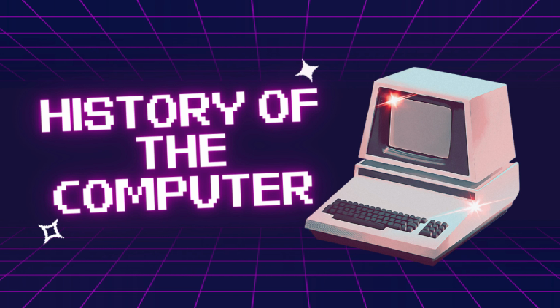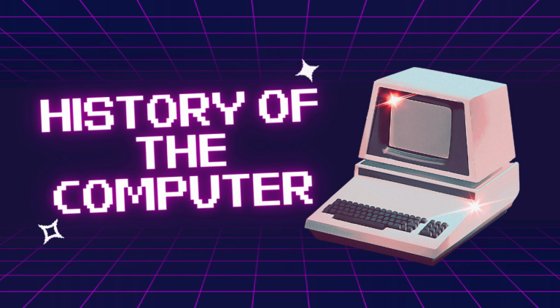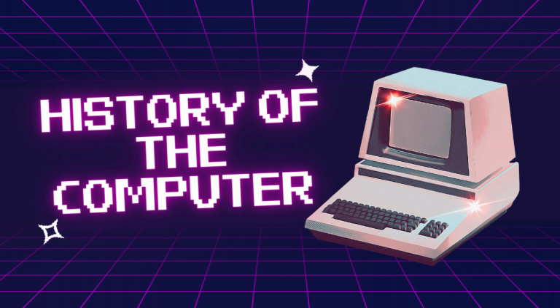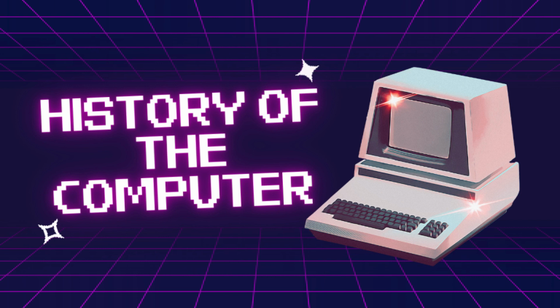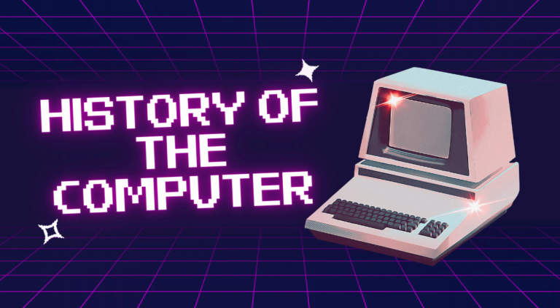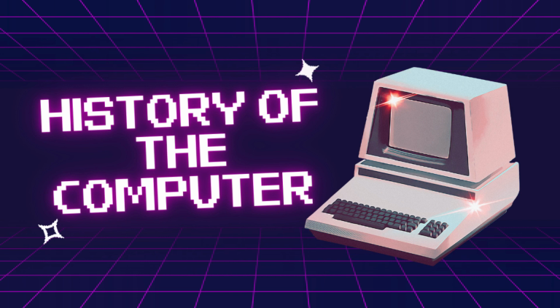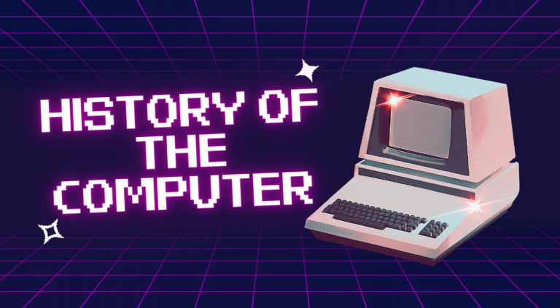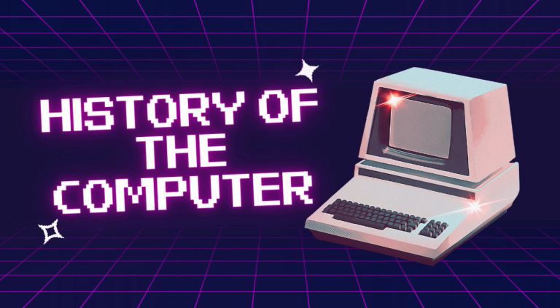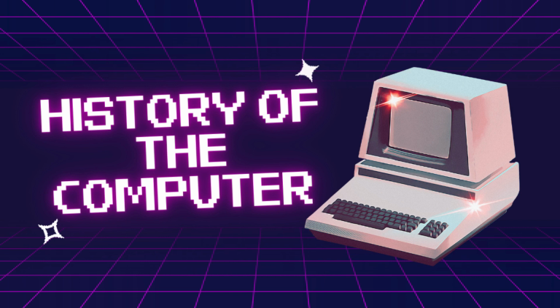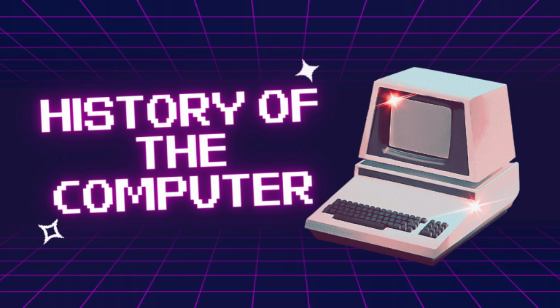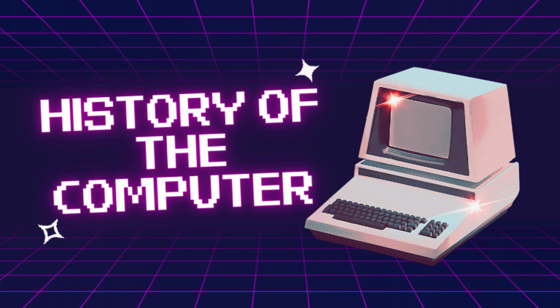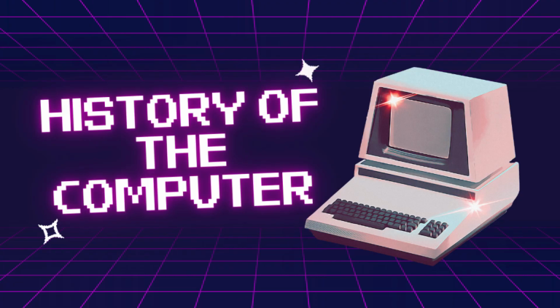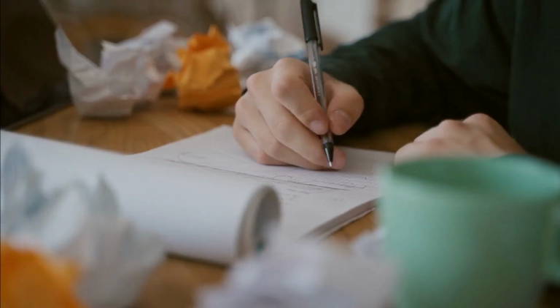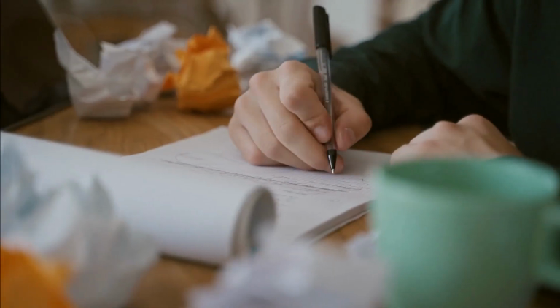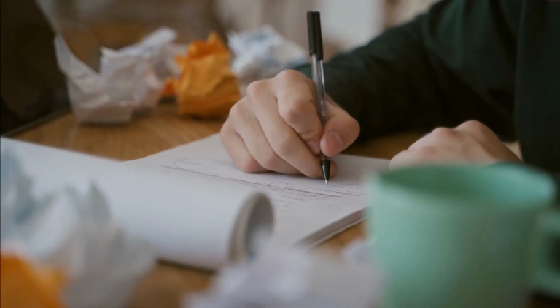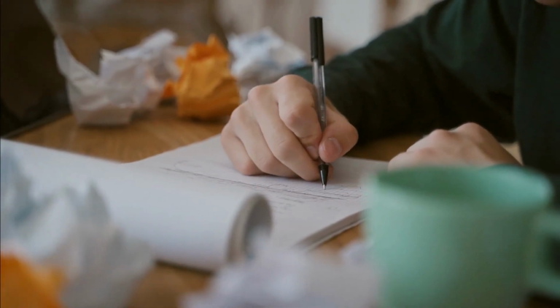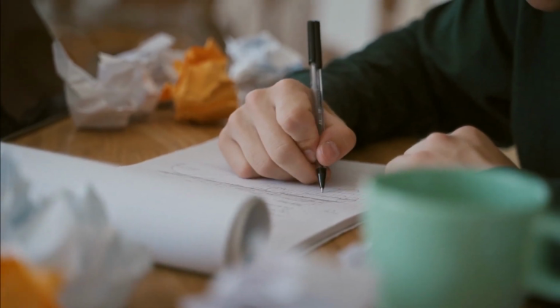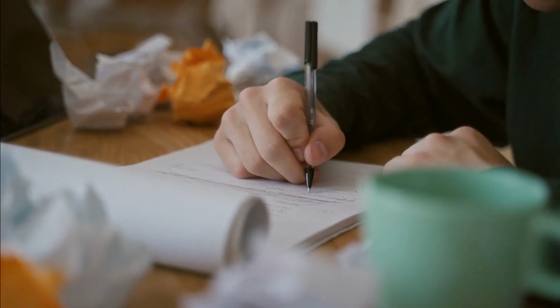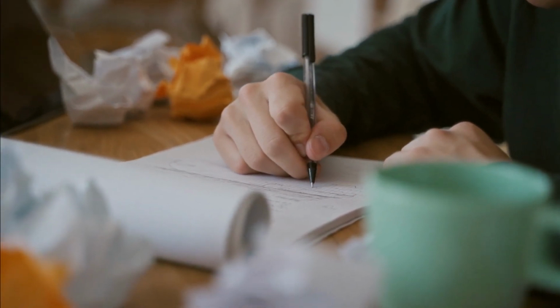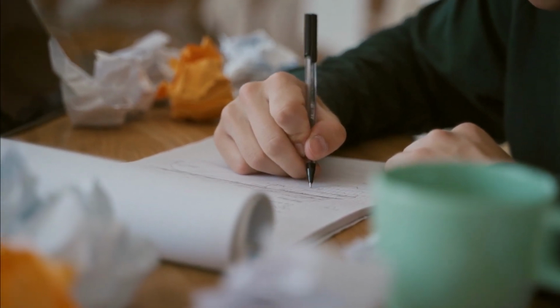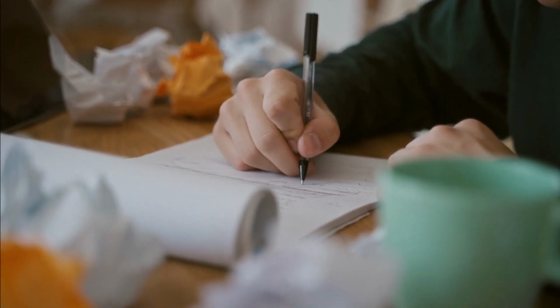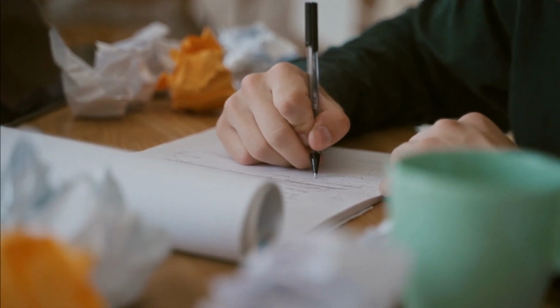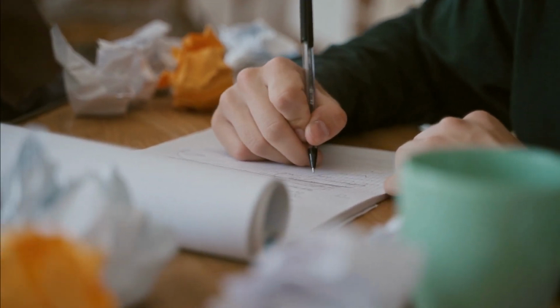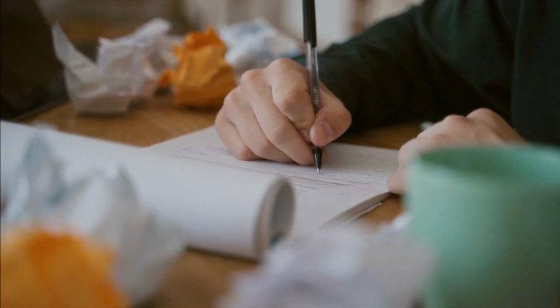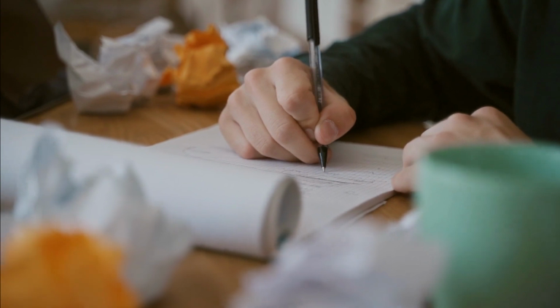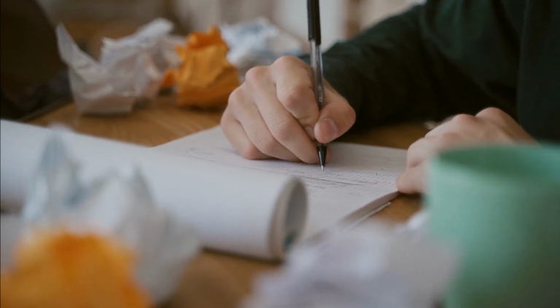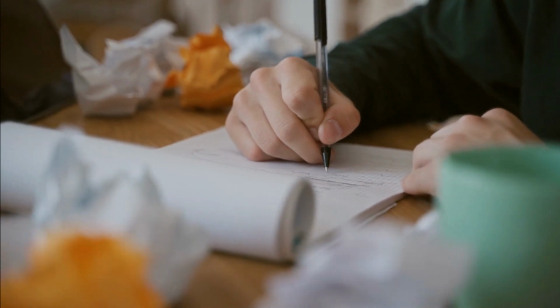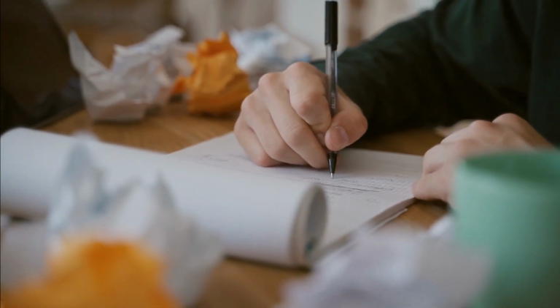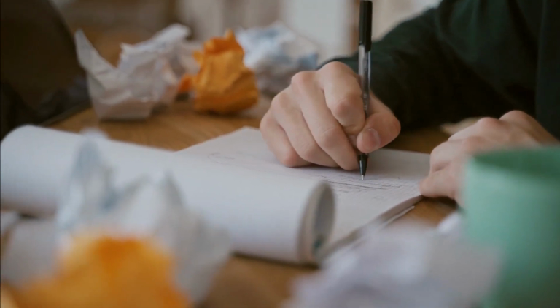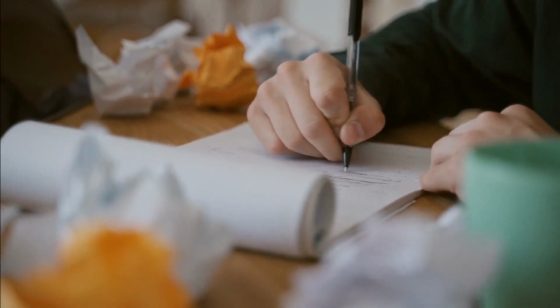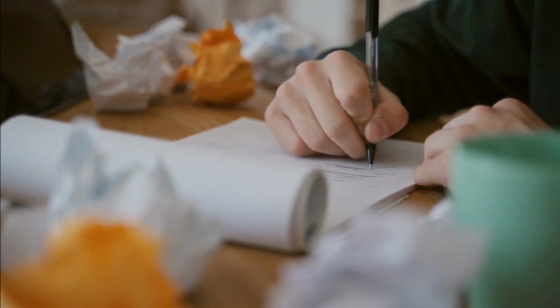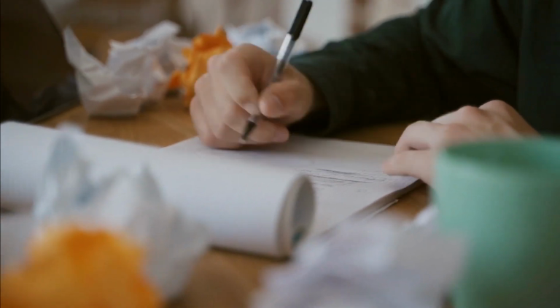A long, long time ago, before there were any computers, people used to do all their calculations and work with pen and paper. But as time went on, they started to come up with some clever ideas to make things easier and faster.